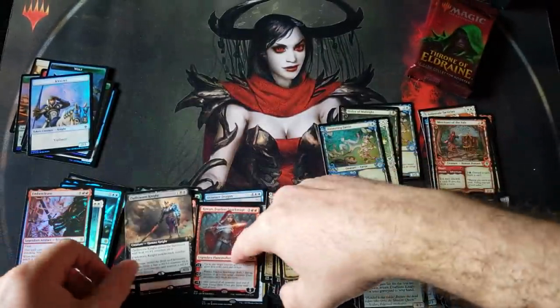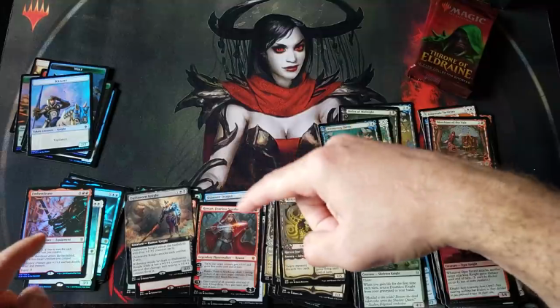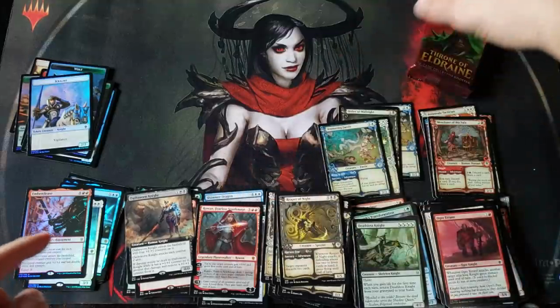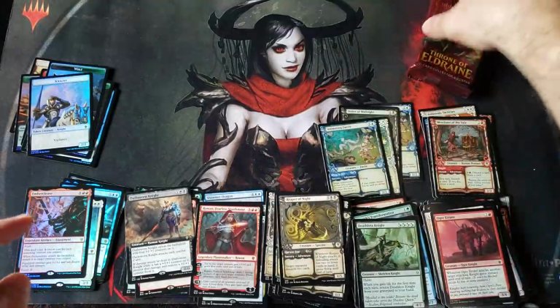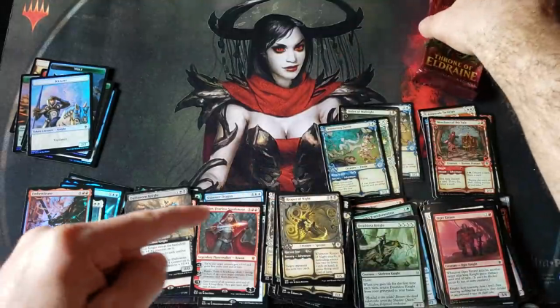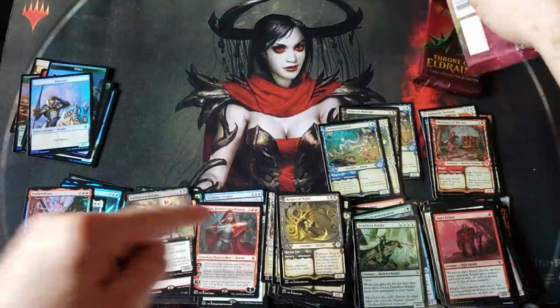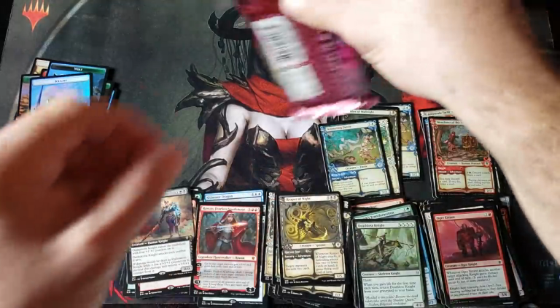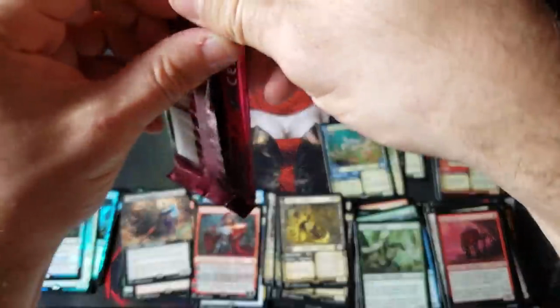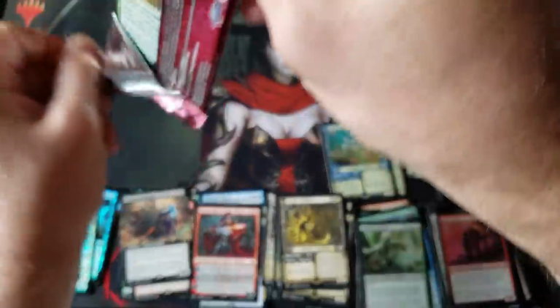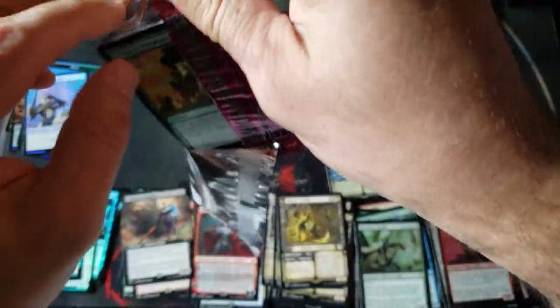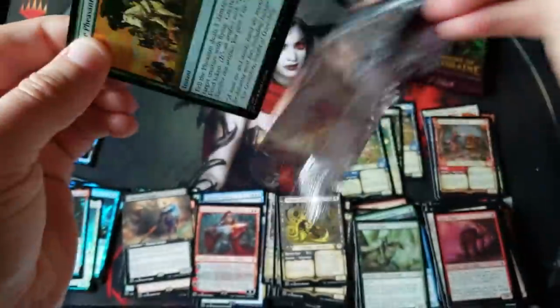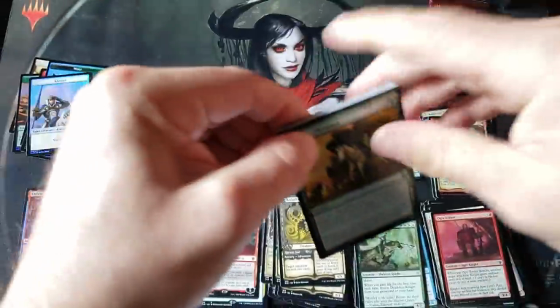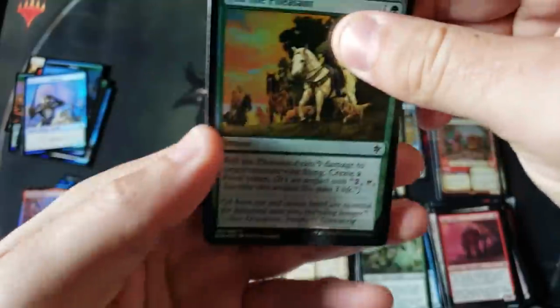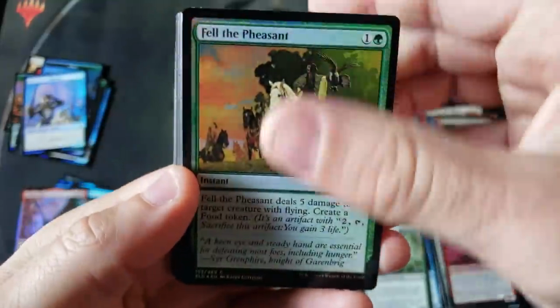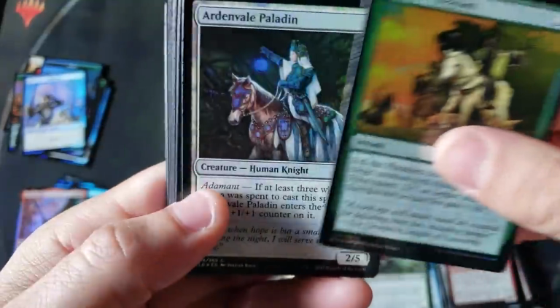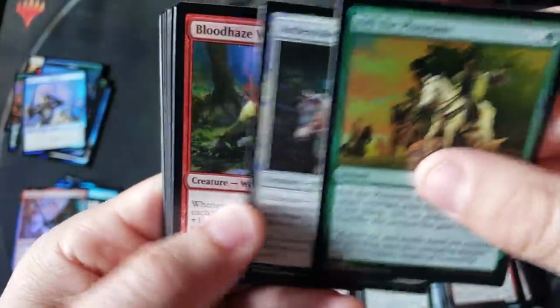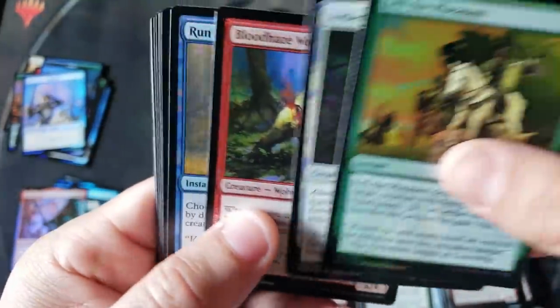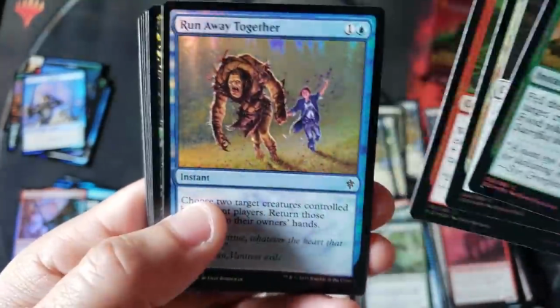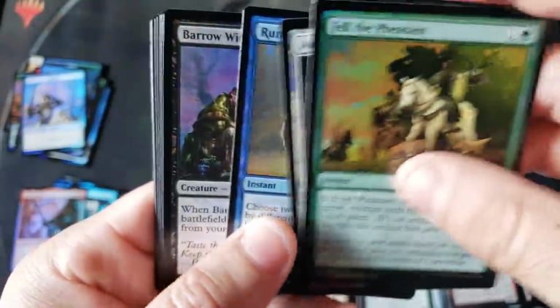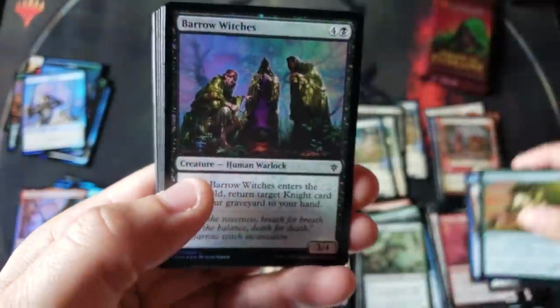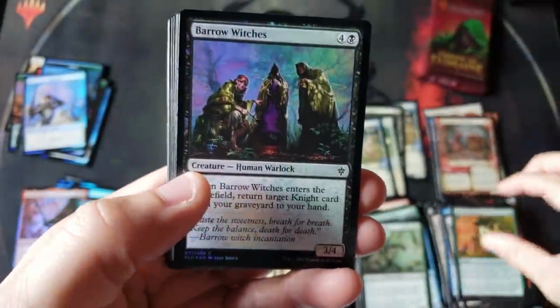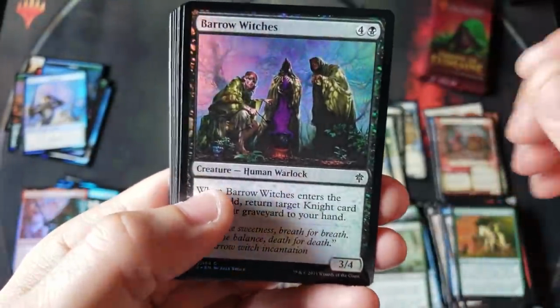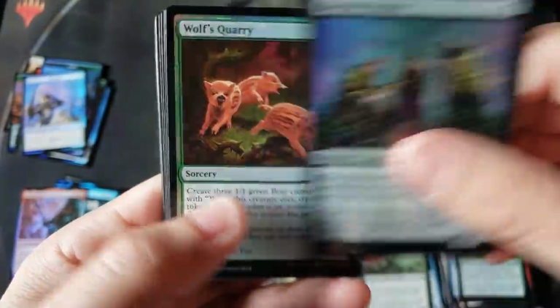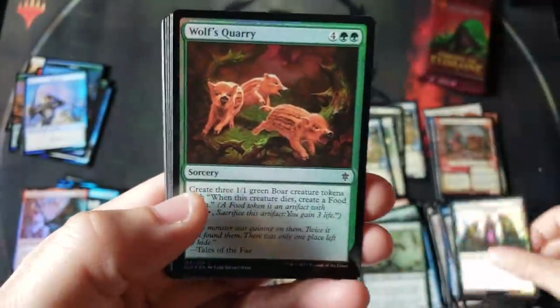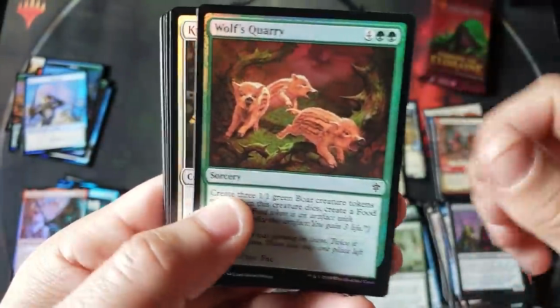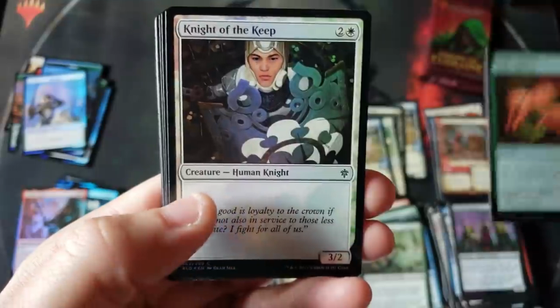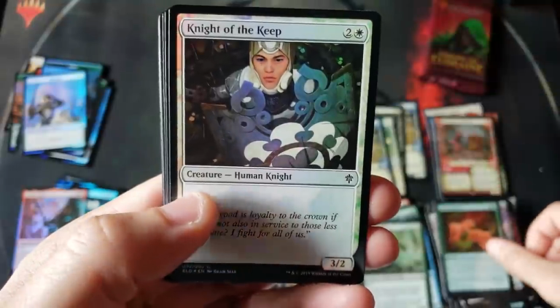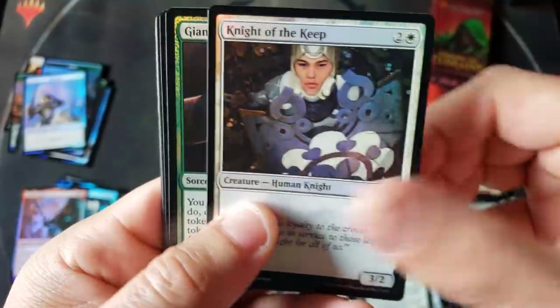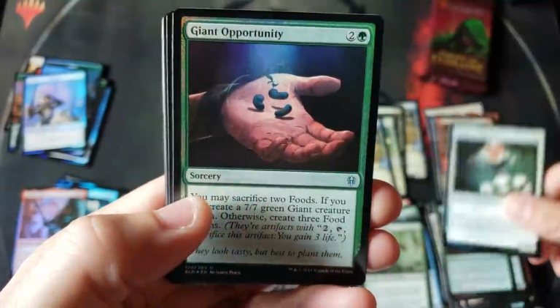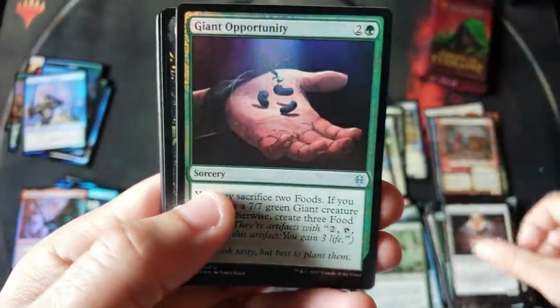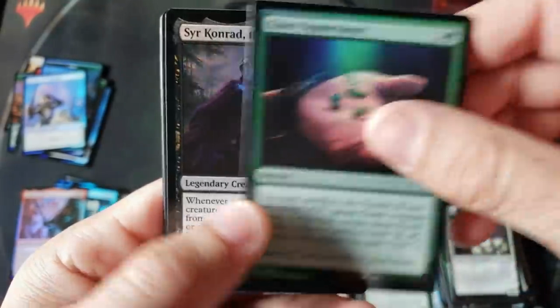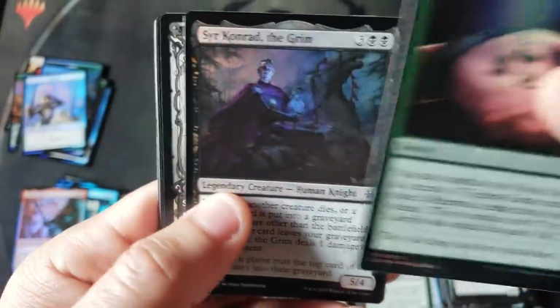Holy crap — foil mythic Ember, wow, that is nice — with a full art knight. So that was a double mythic, mythic and foil mythic pack. Wow that was nice — Justin, not bad man, nice opening here.